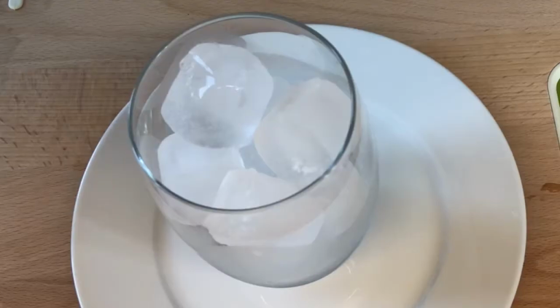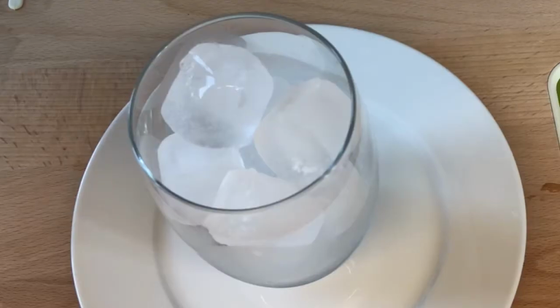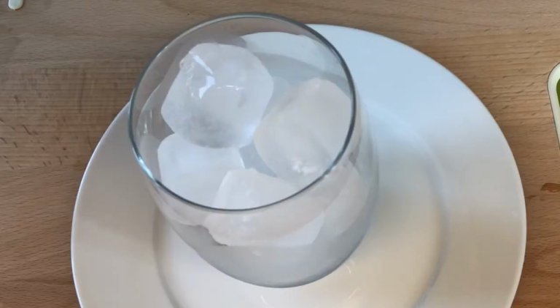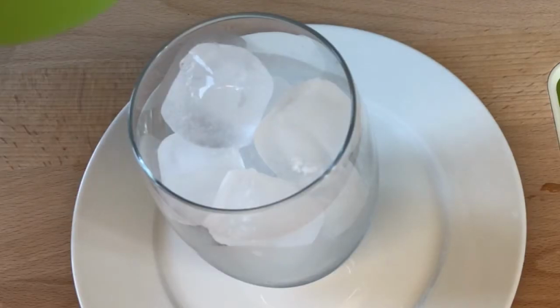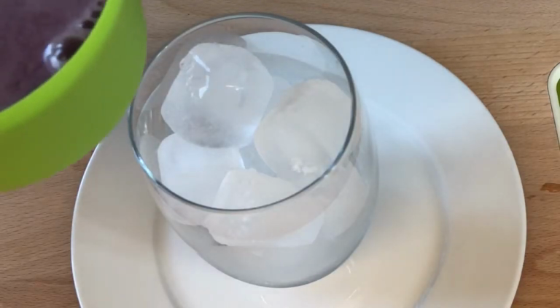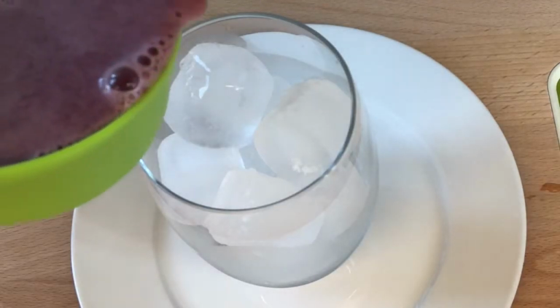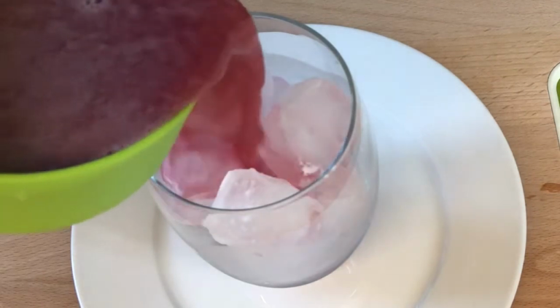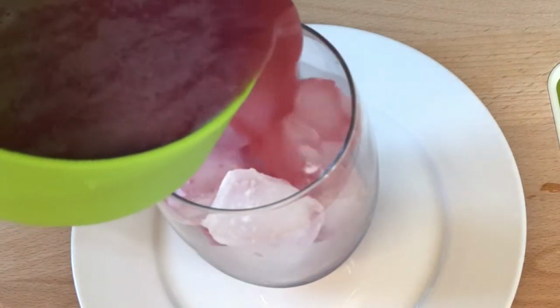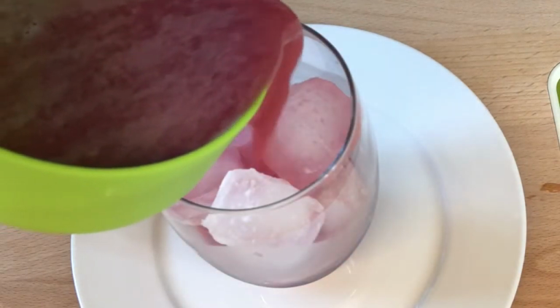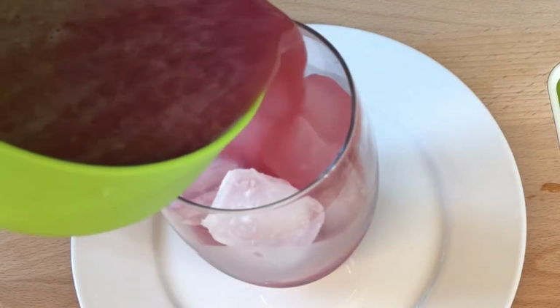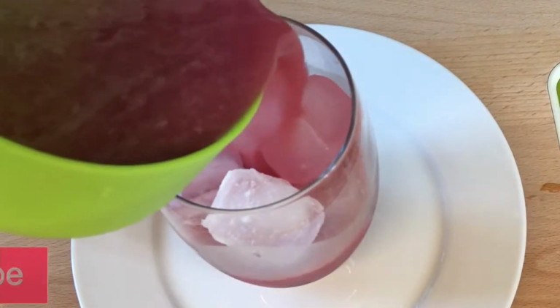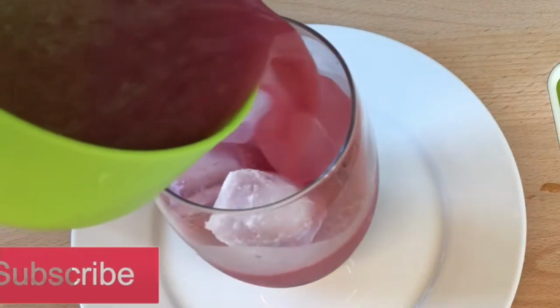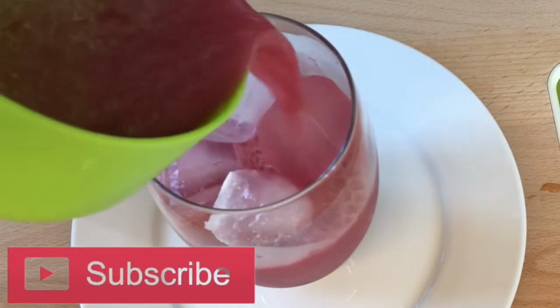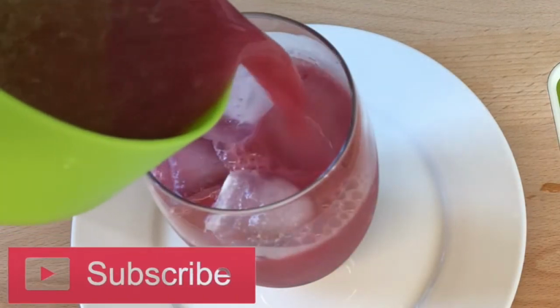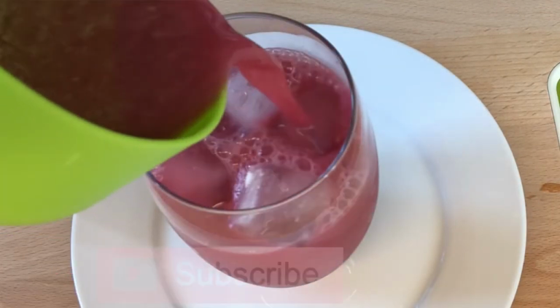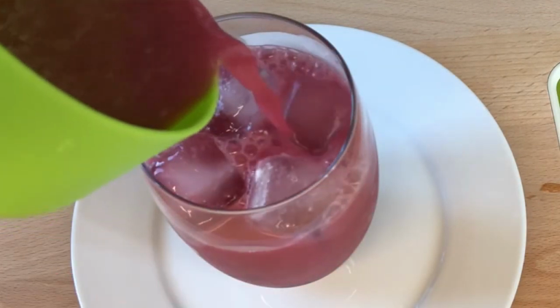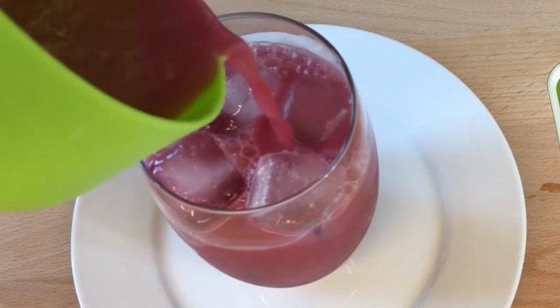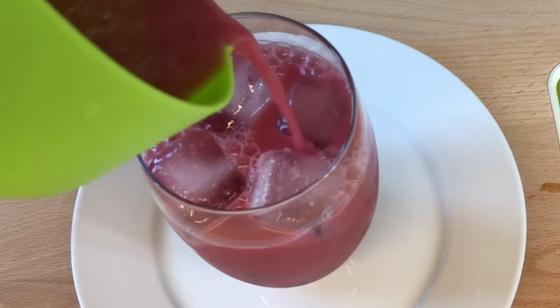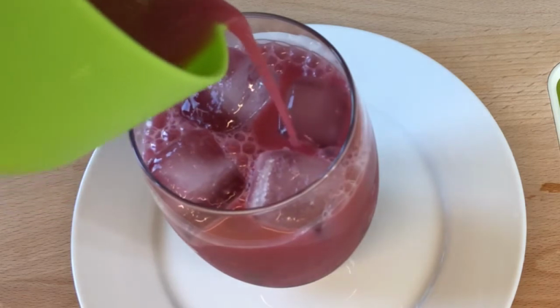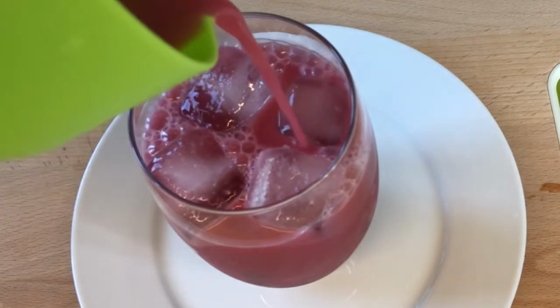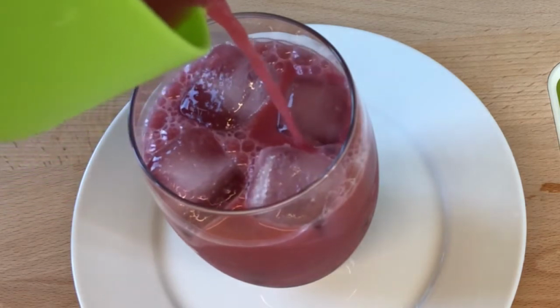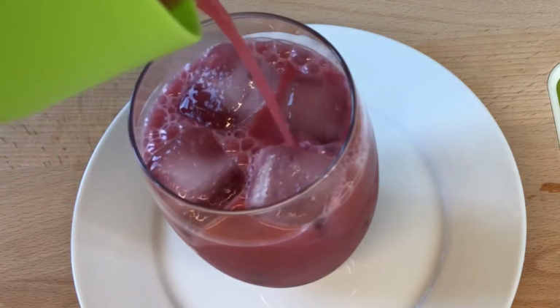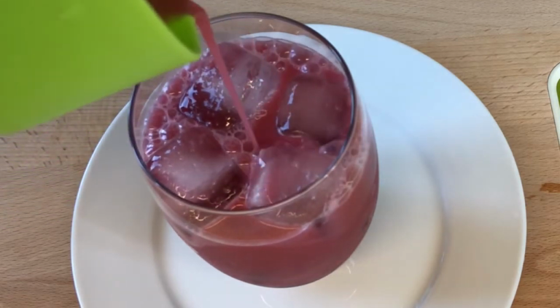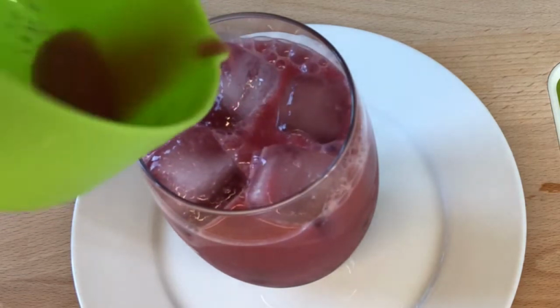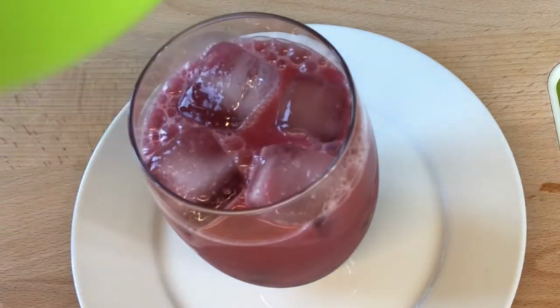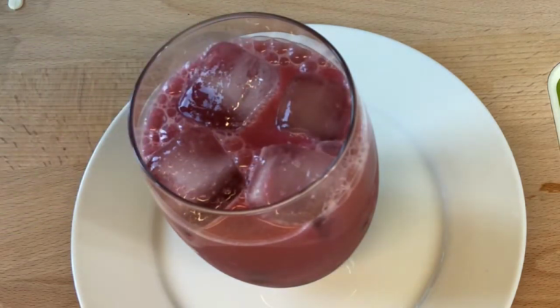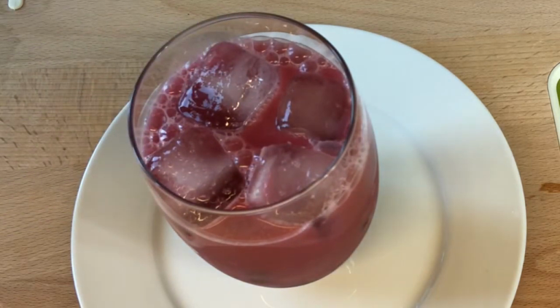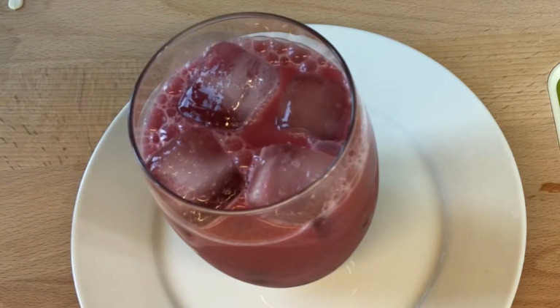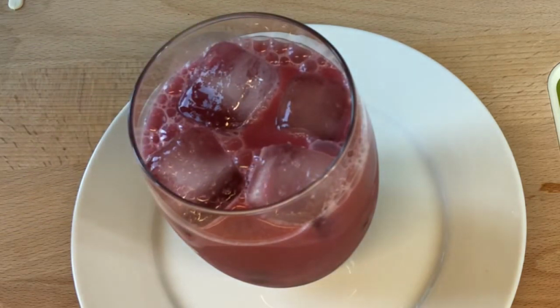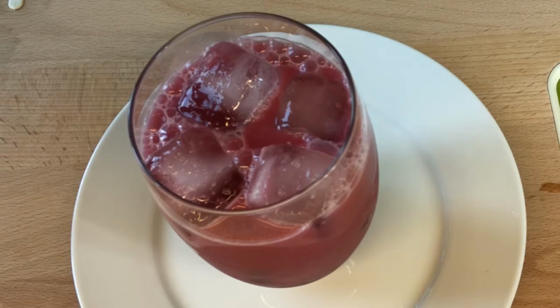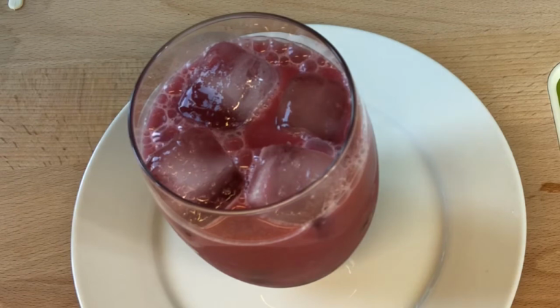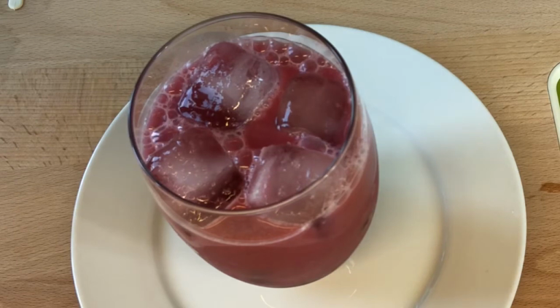I'm going to pour it into a glass of ice cube. Ooh, this is yum. This is lovely. It's looking ready. I can't wait to just gulp it in. This is nice.